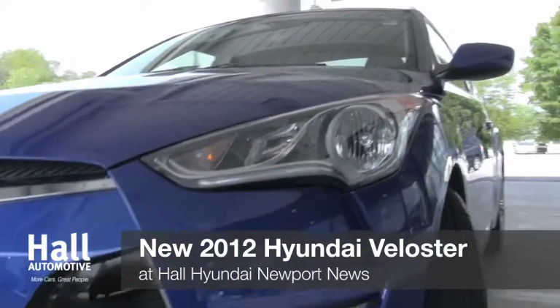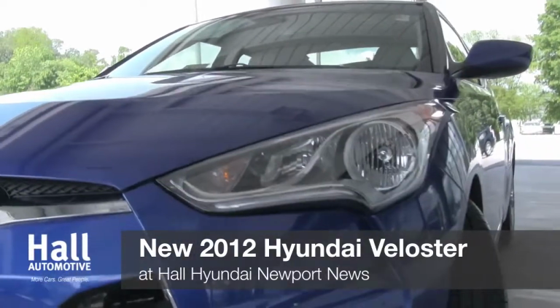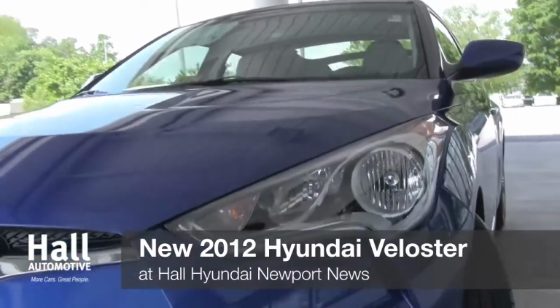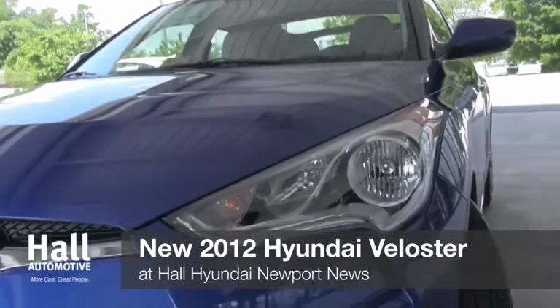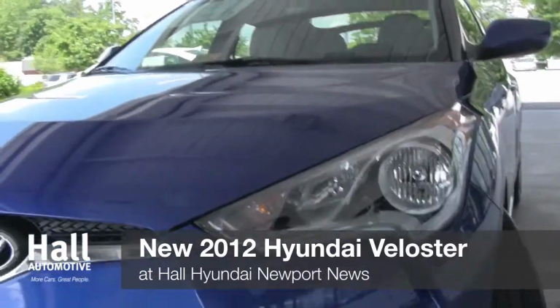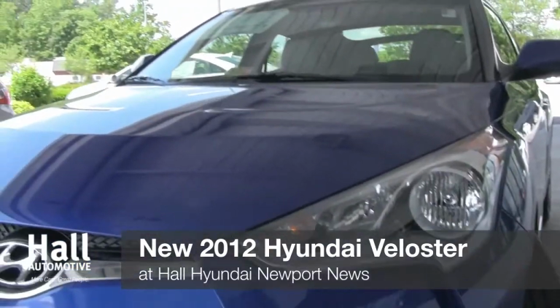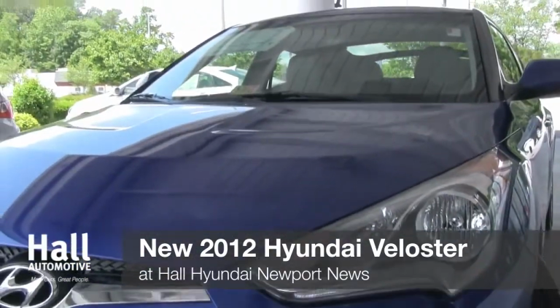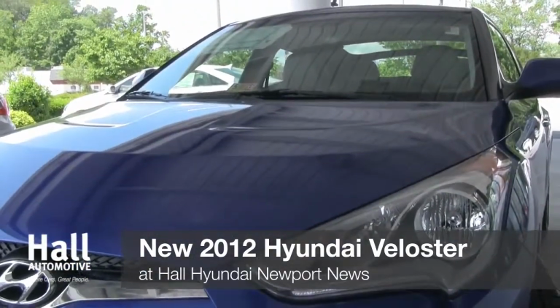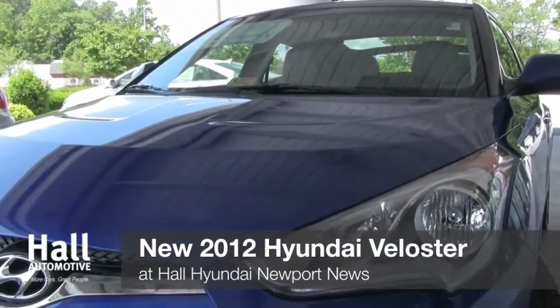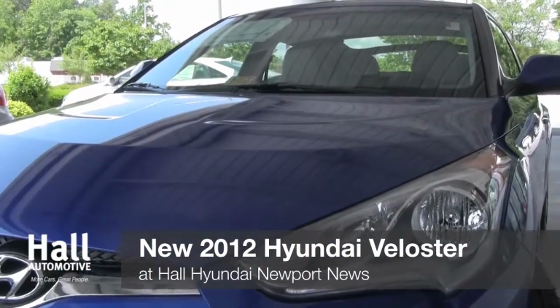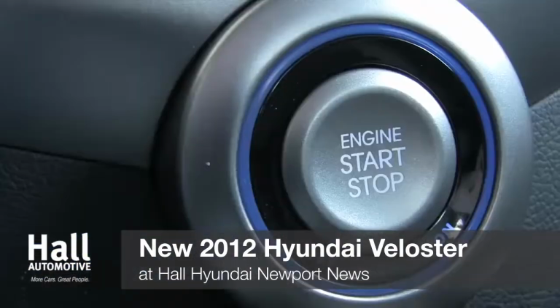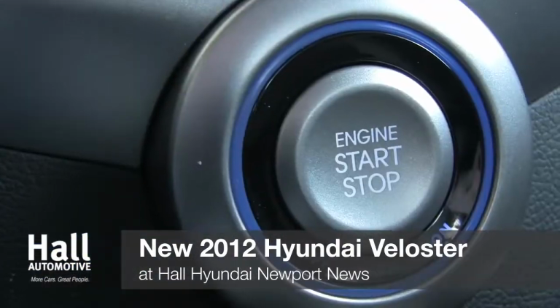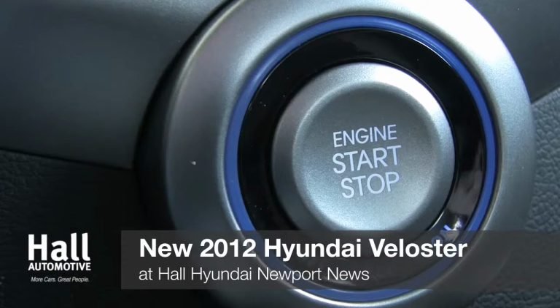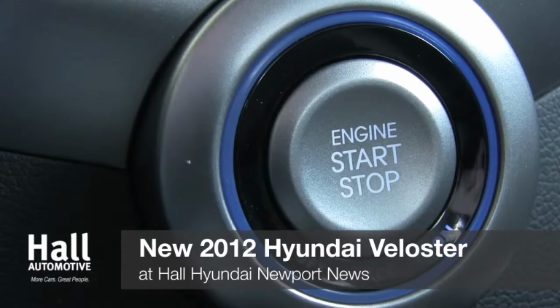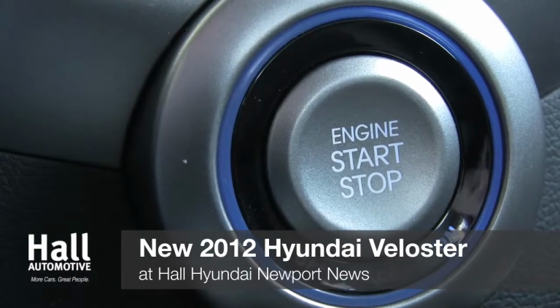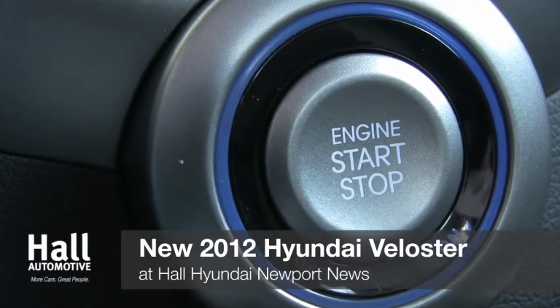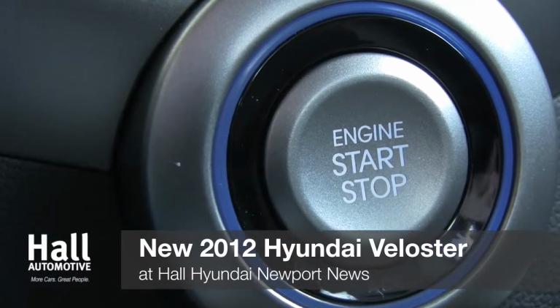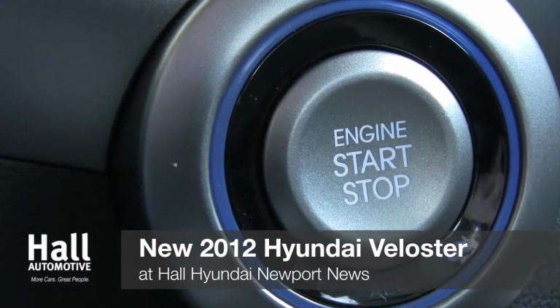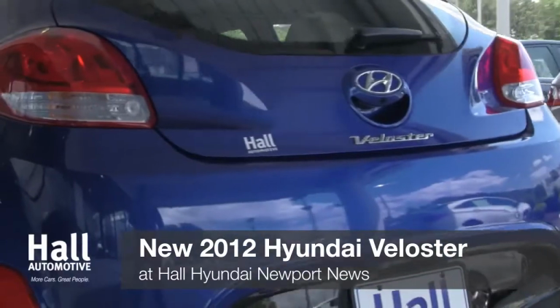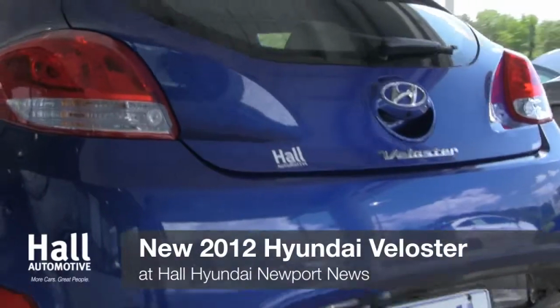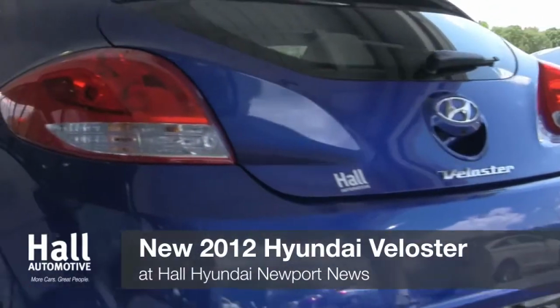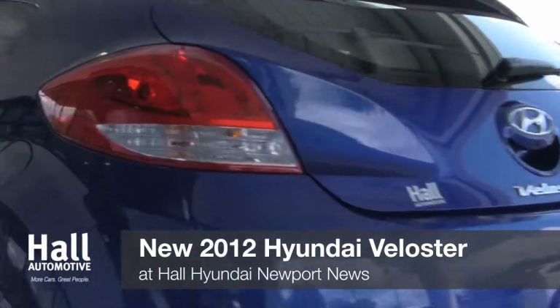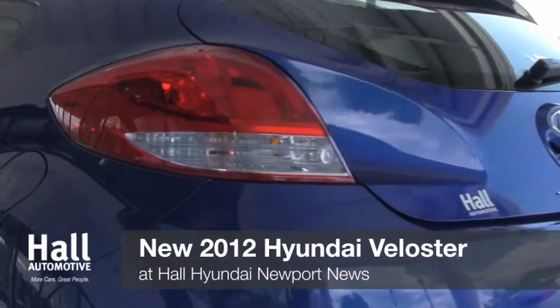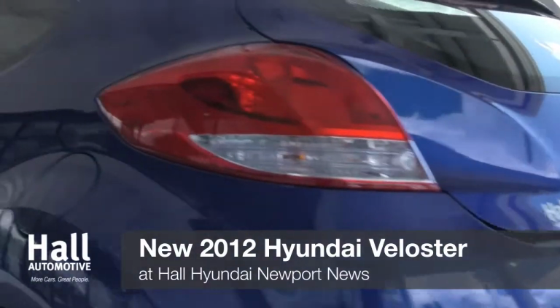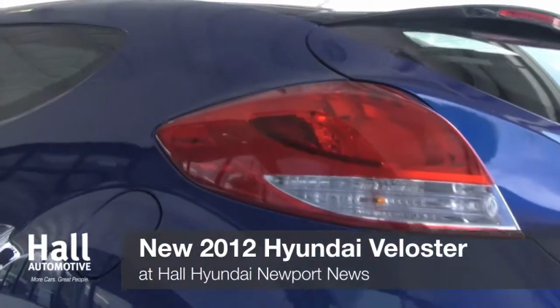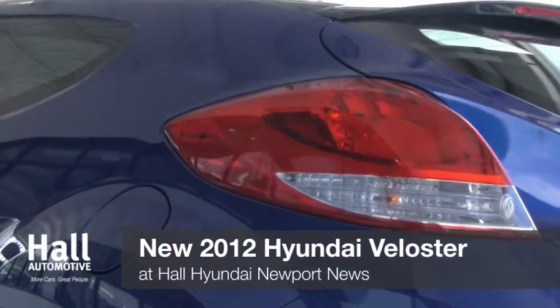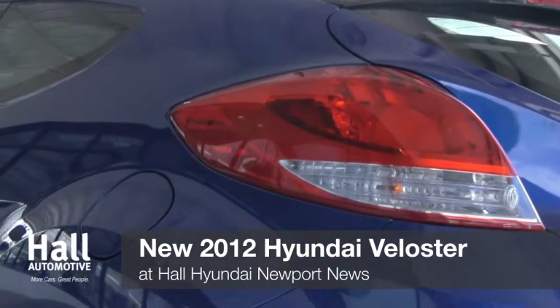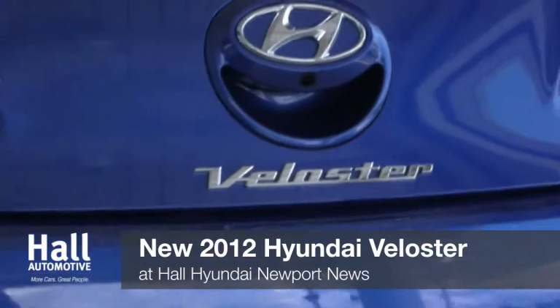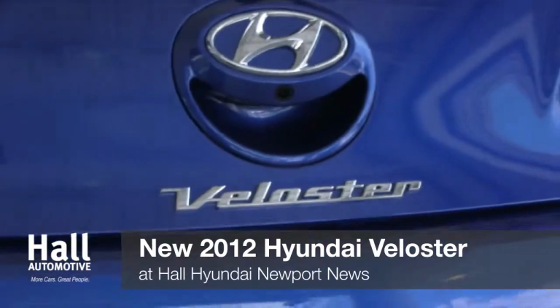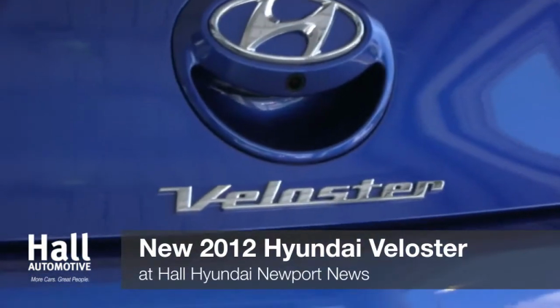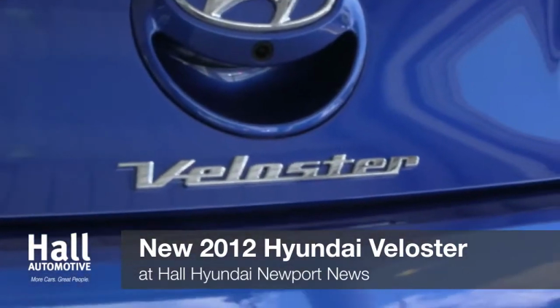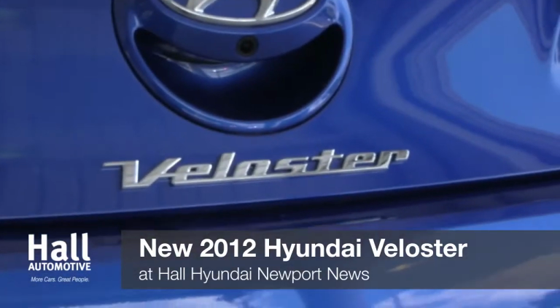Connectivity, style, and performance in a car so fun it doesn't even need a fourth door. The 2012 Veloster — it's new thinking for a new generation of drivers, and it is here at Hall Hyundai.